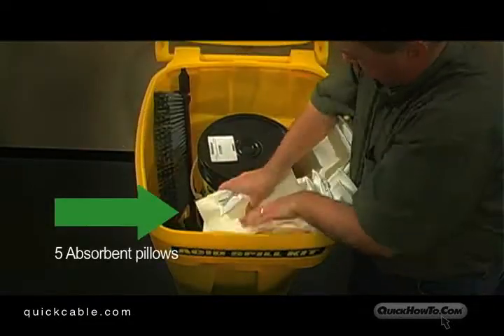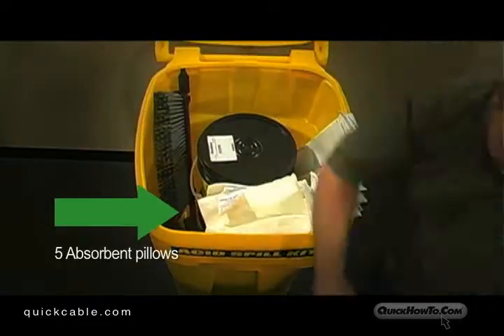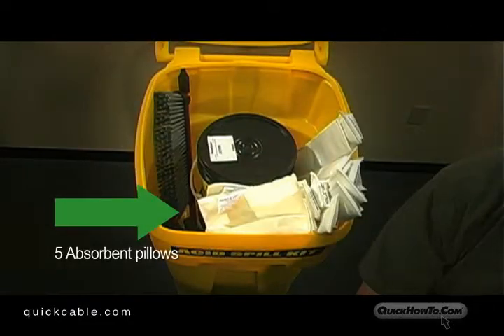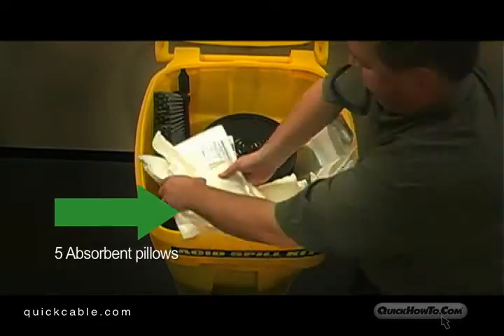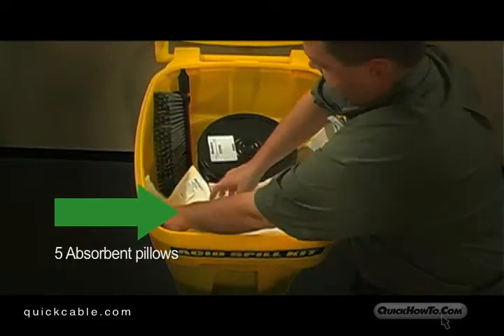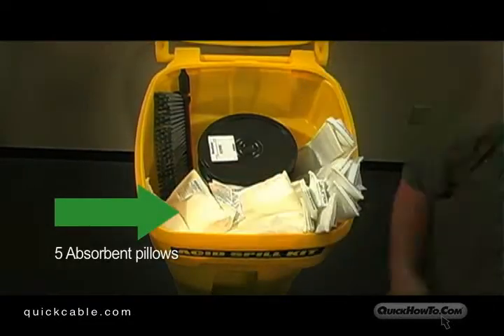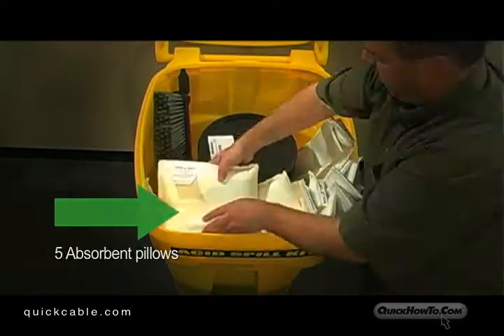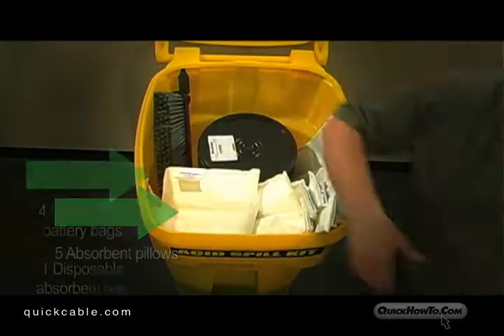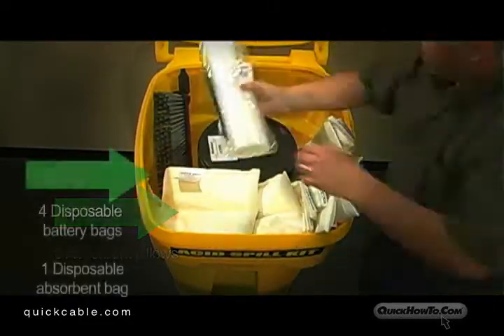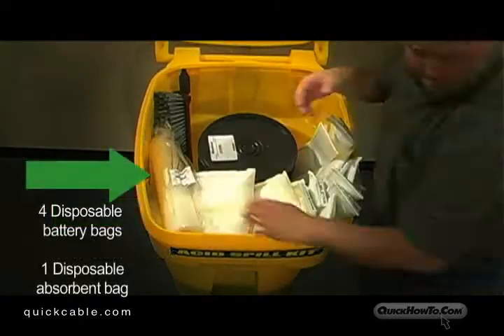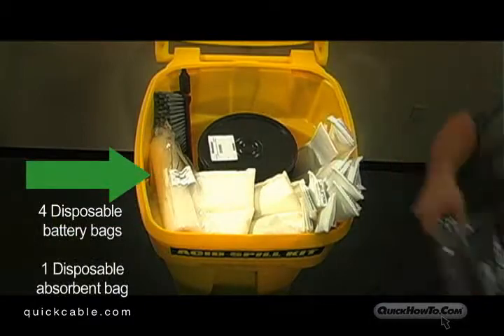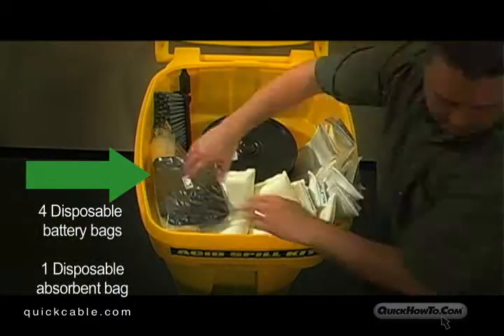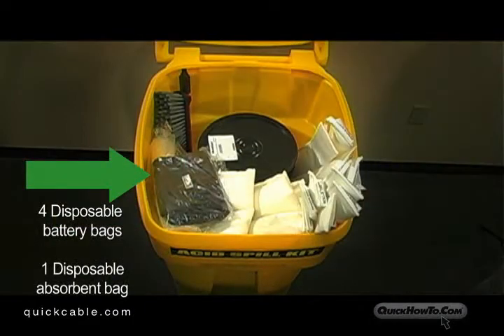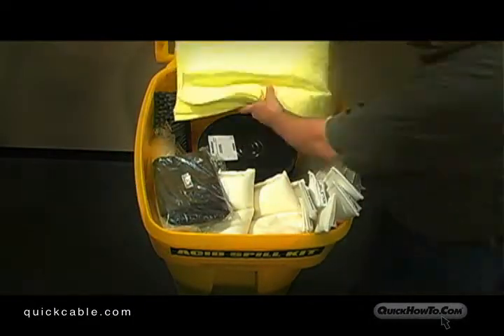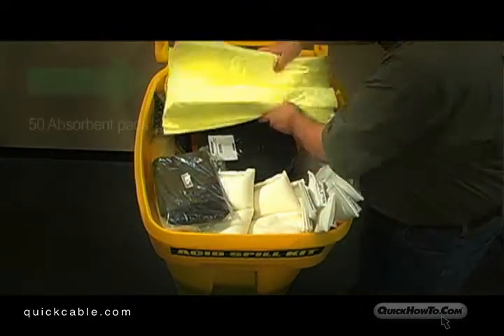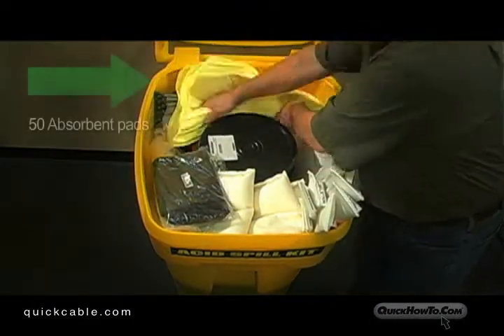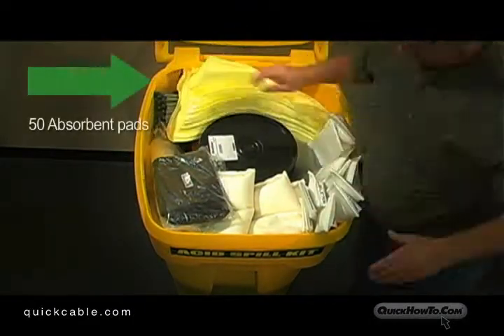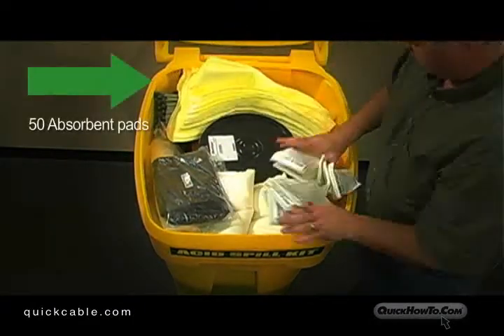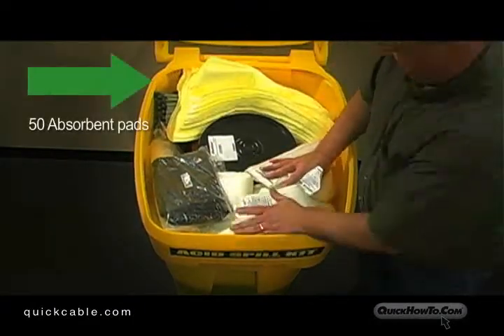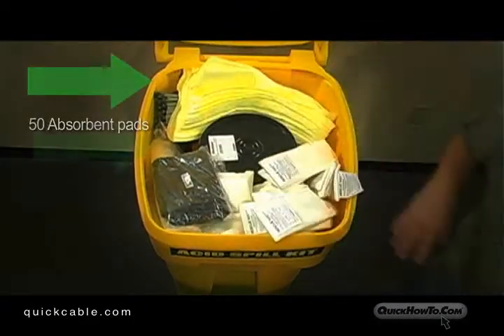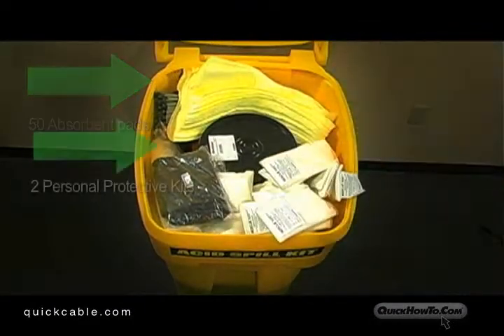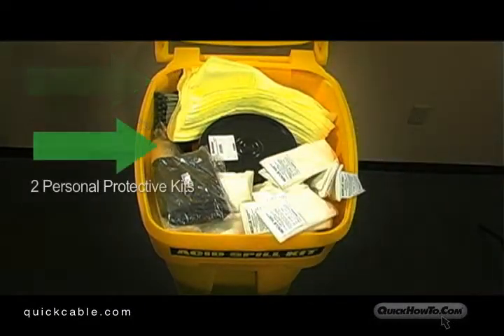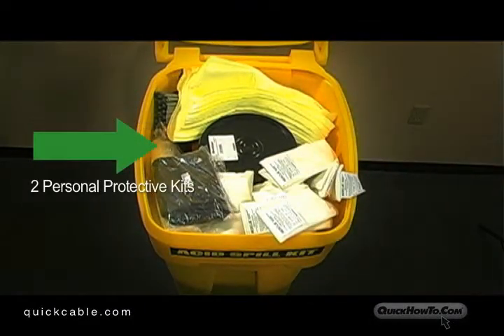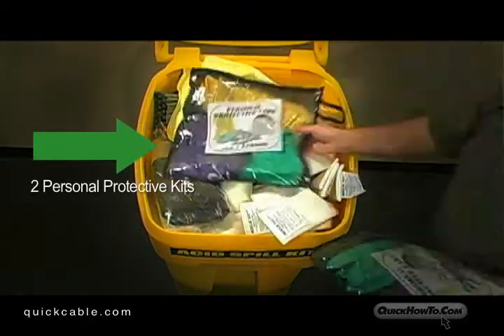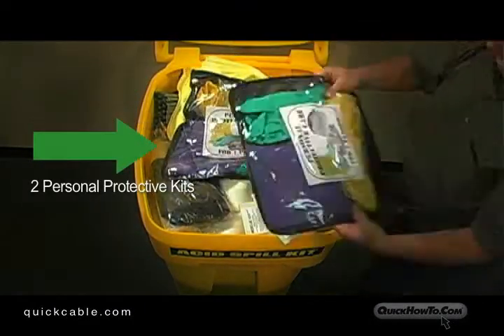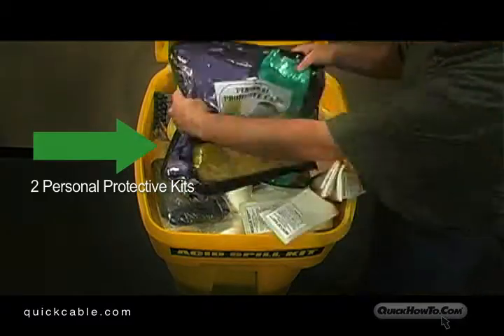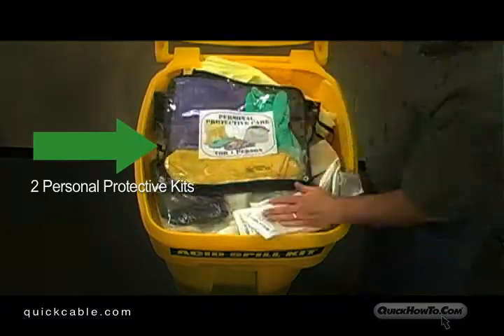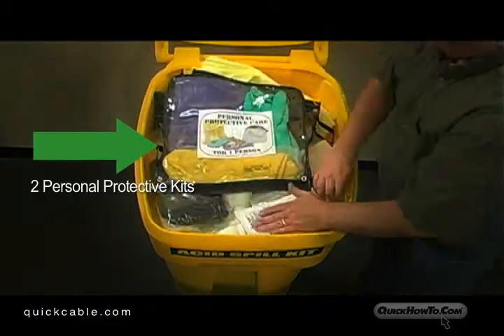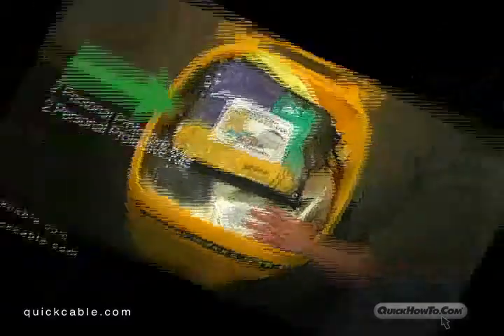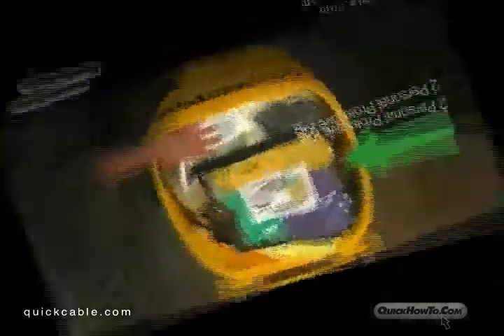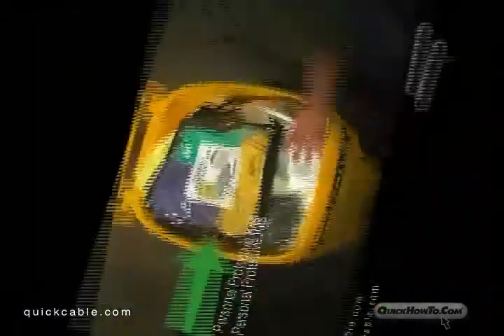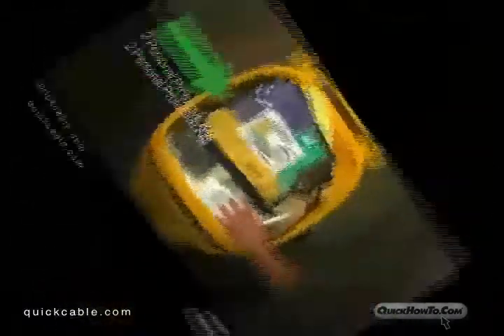Next, add pillows to the front of the container and then place bags on top. Place the absorbent pads behind the pails. For easy access, place the personal protective equipment kits on top.